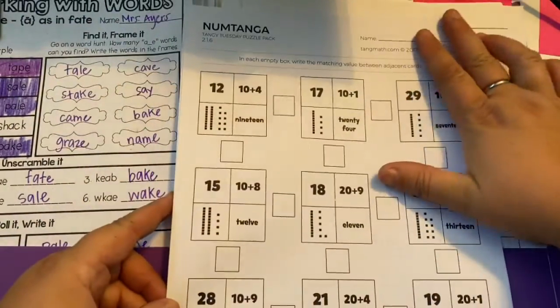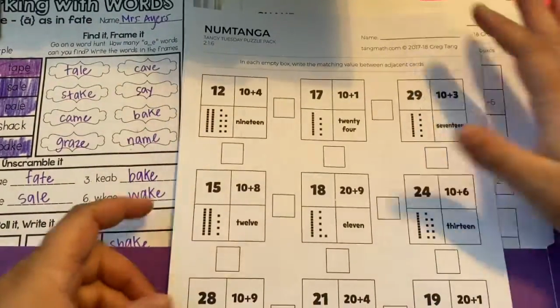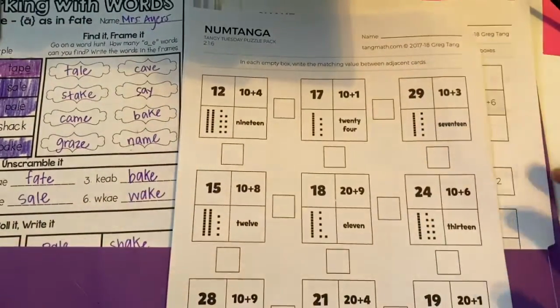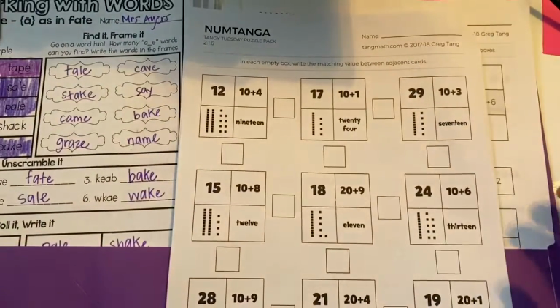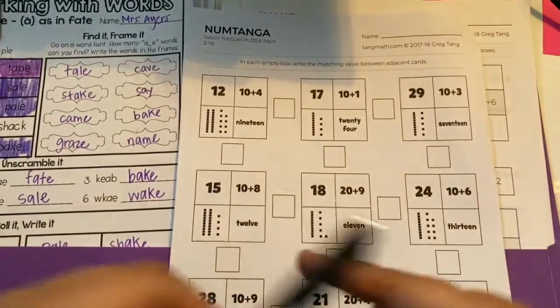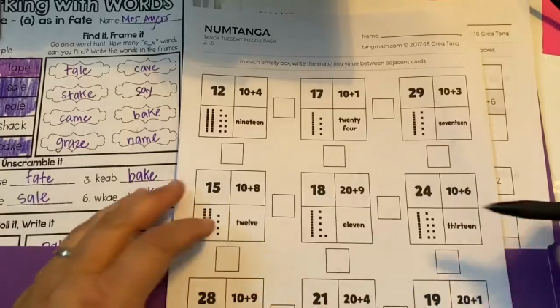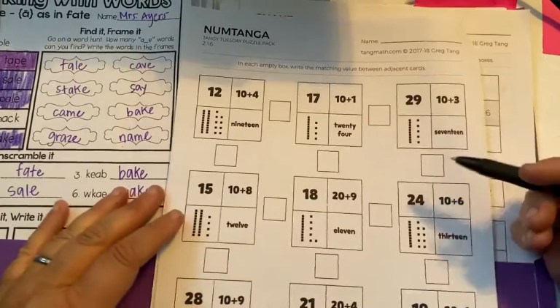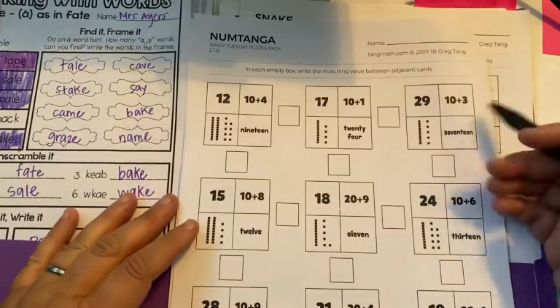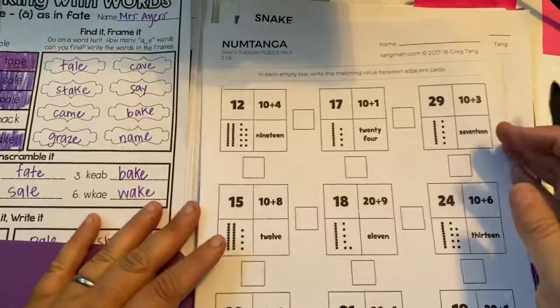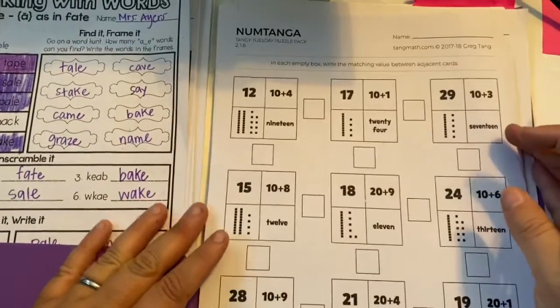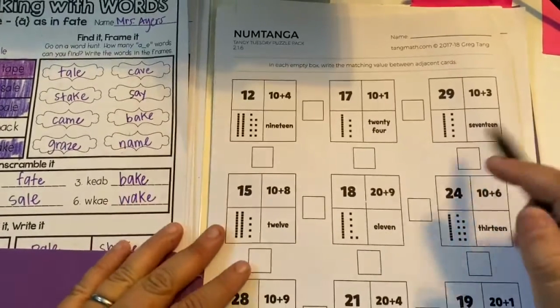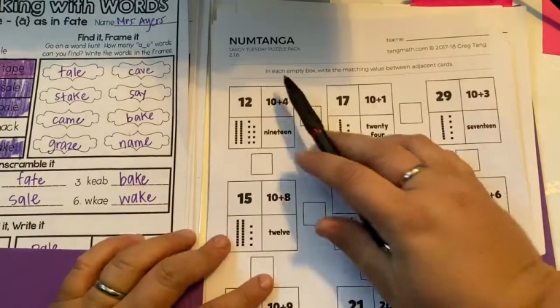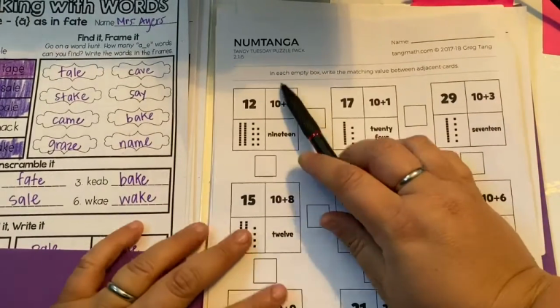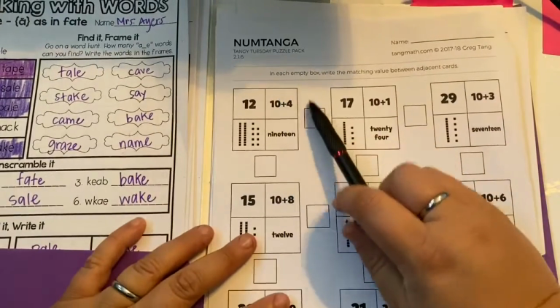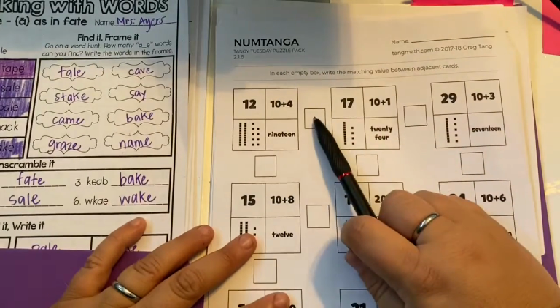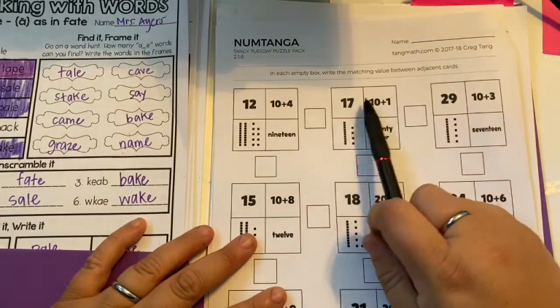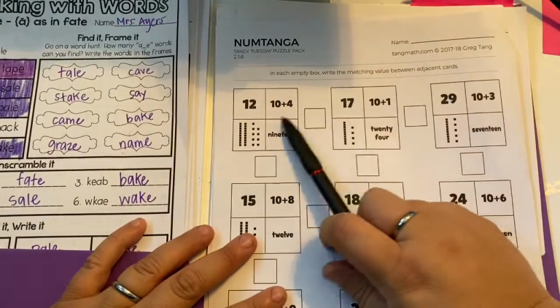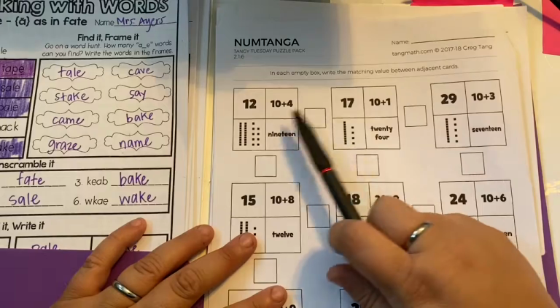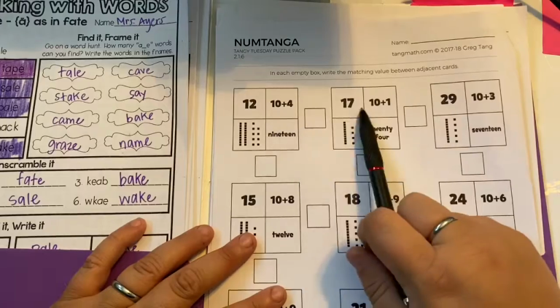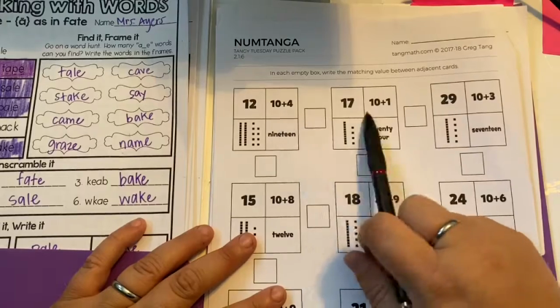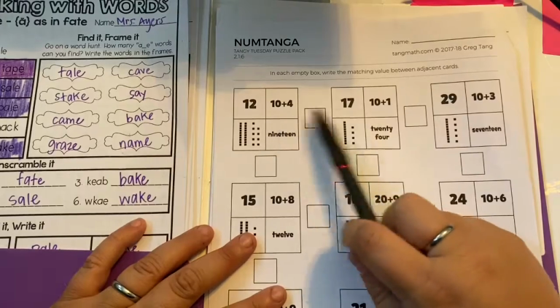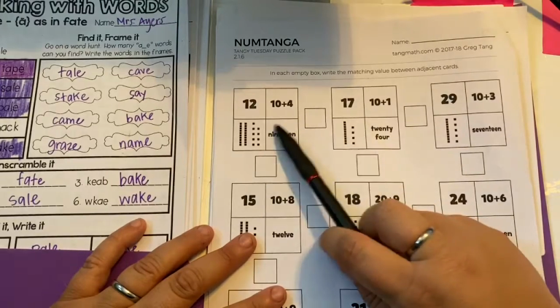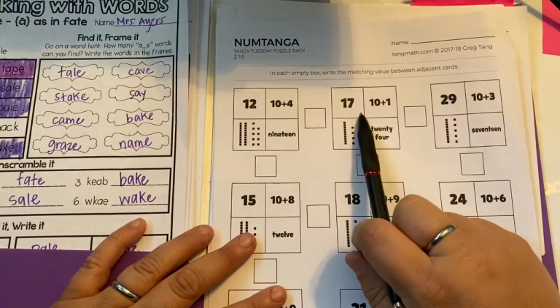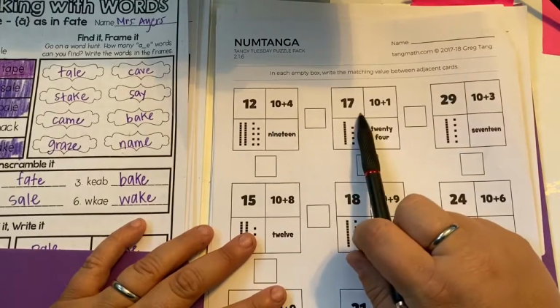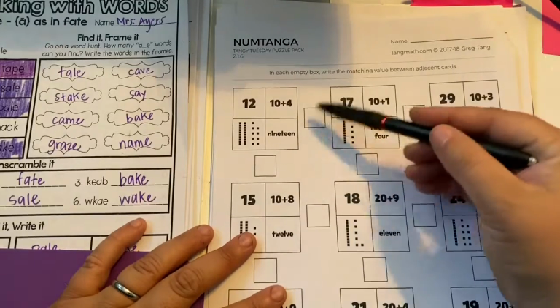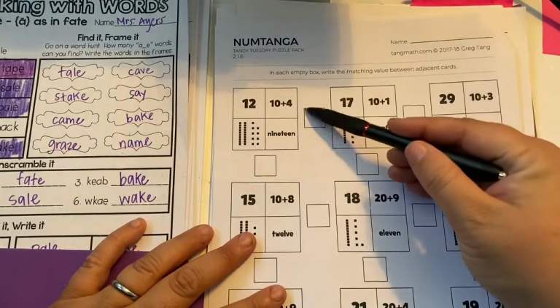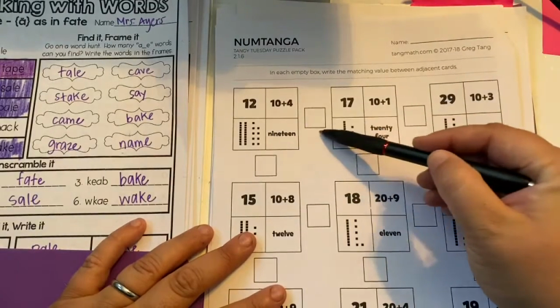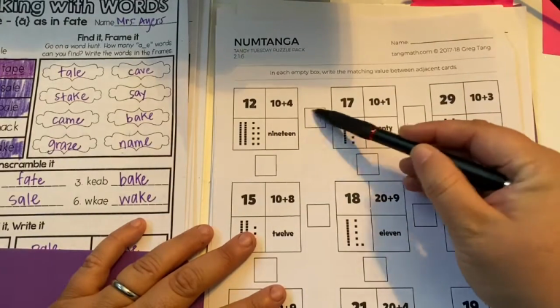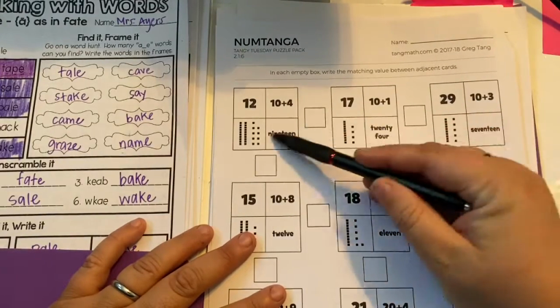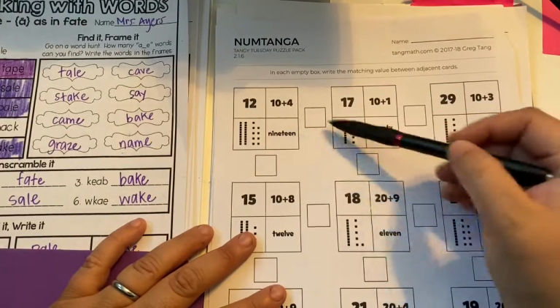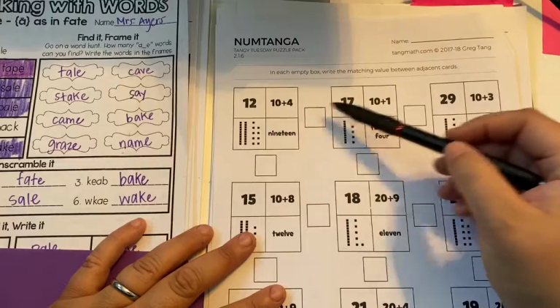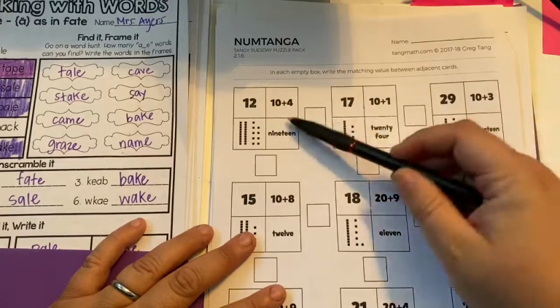We've been doing this for a few weeks, so you should know that we're going to write in the box the matching value between the adjacent boxes. So in this empty box, we're going to write the number that's the same.